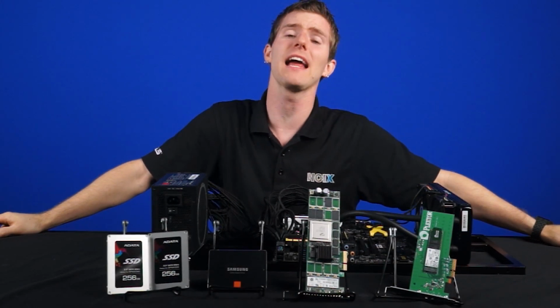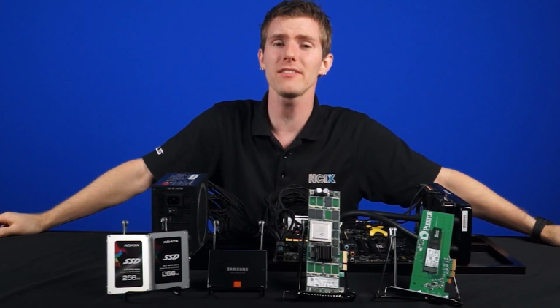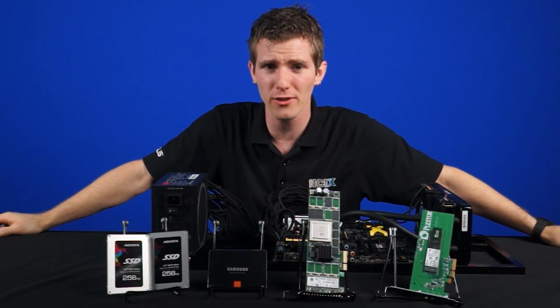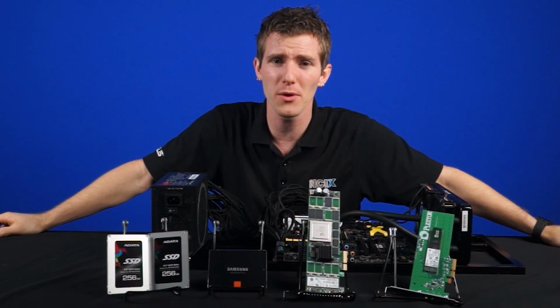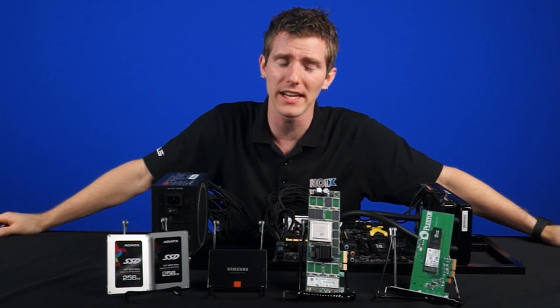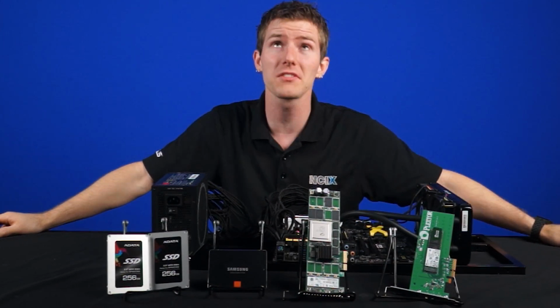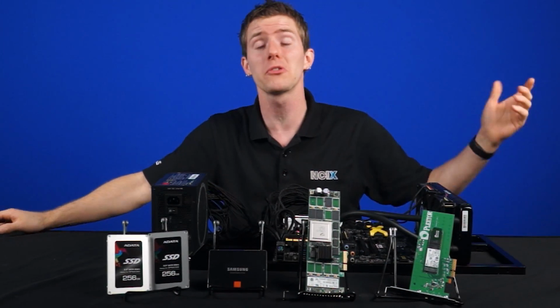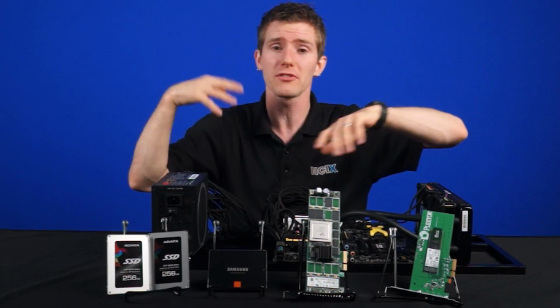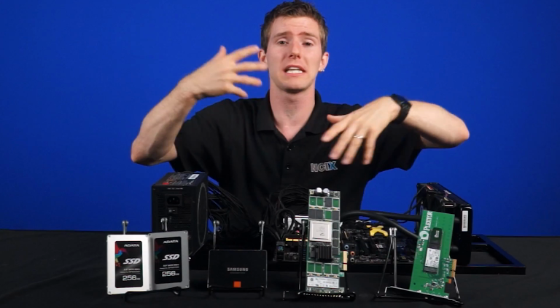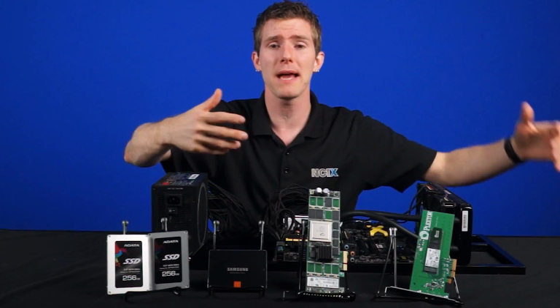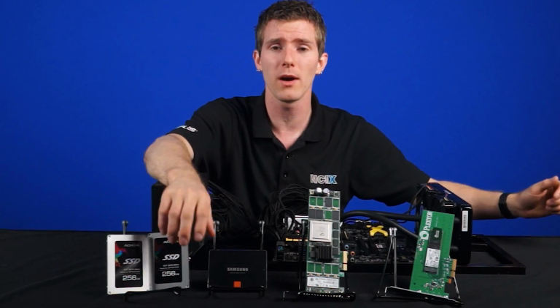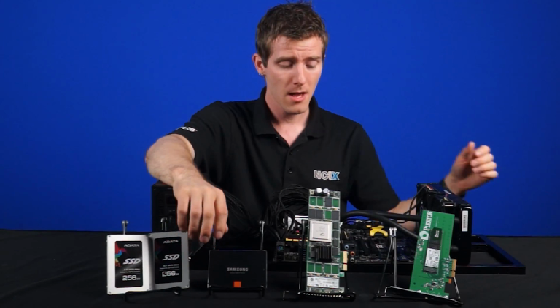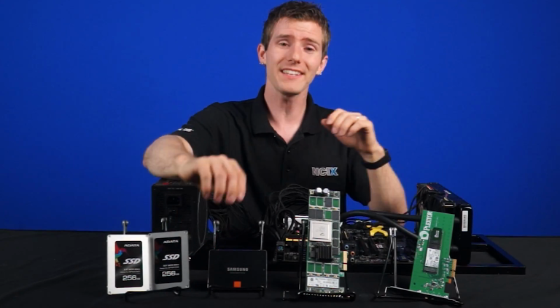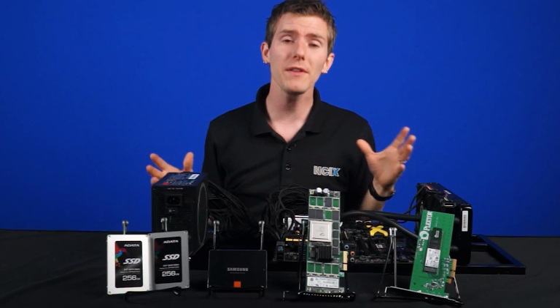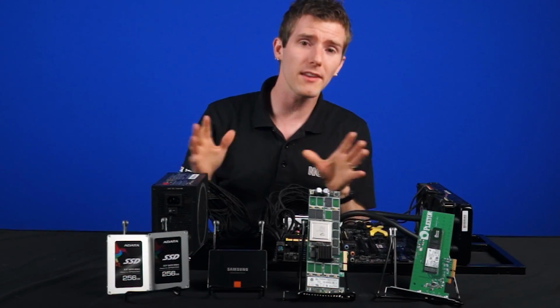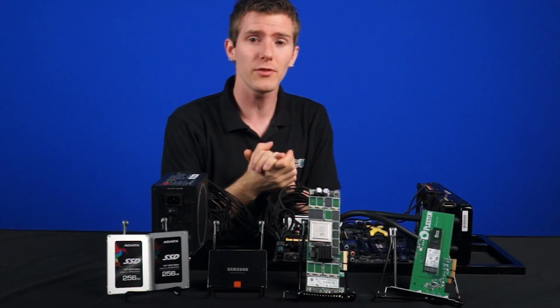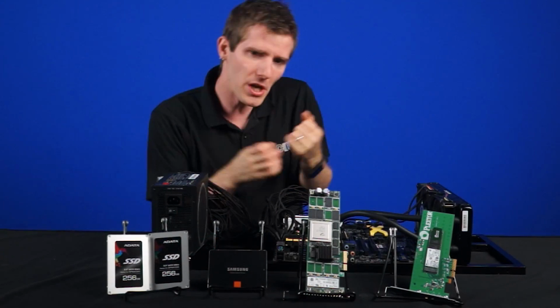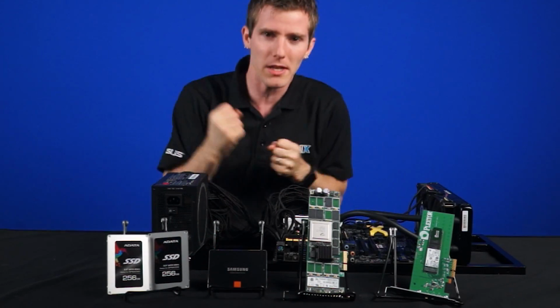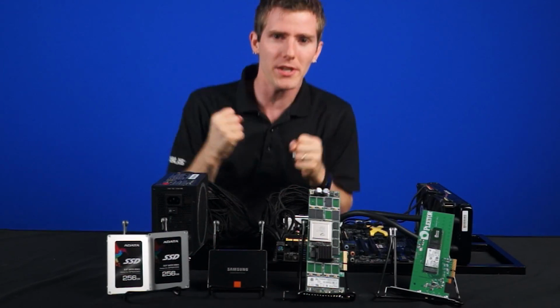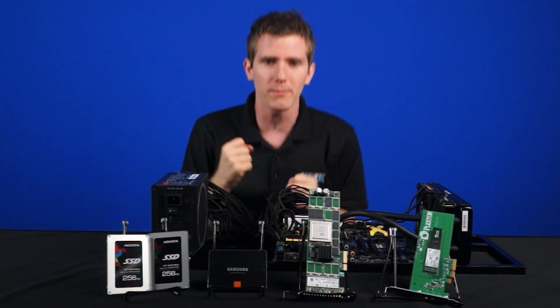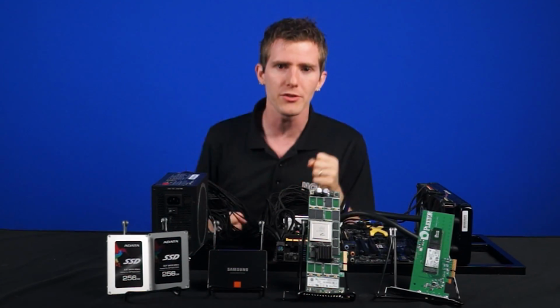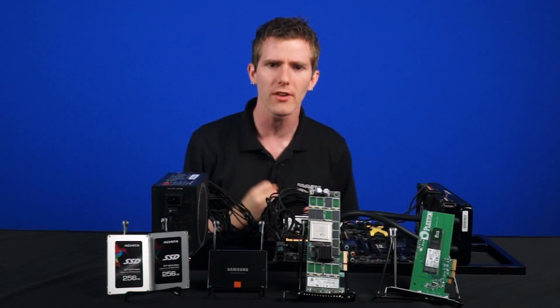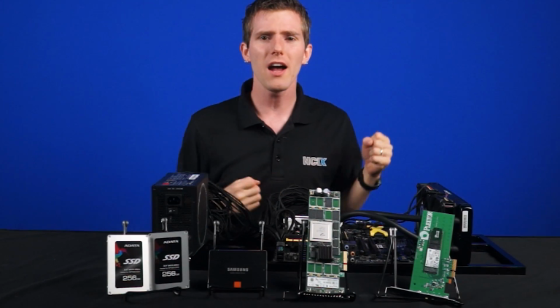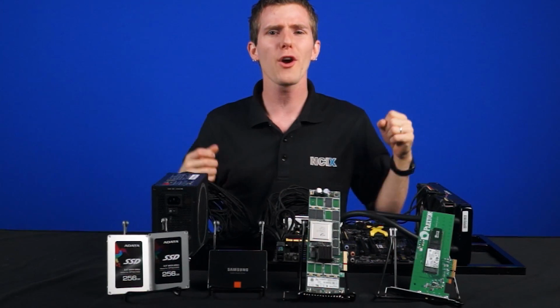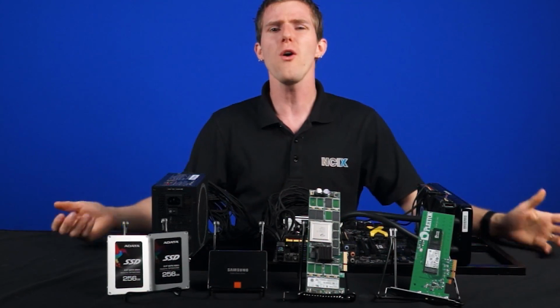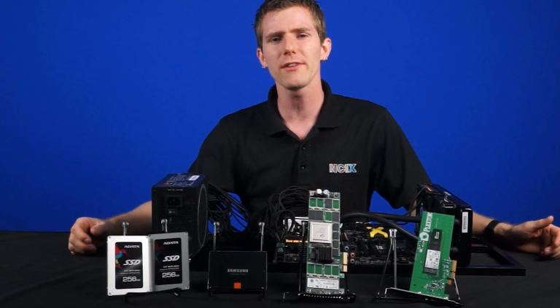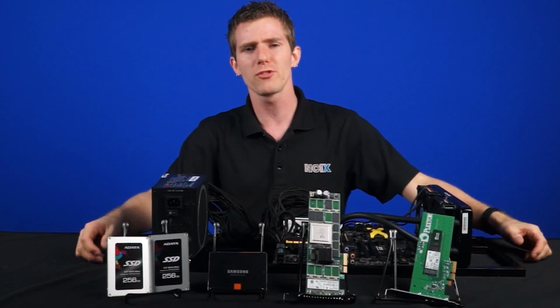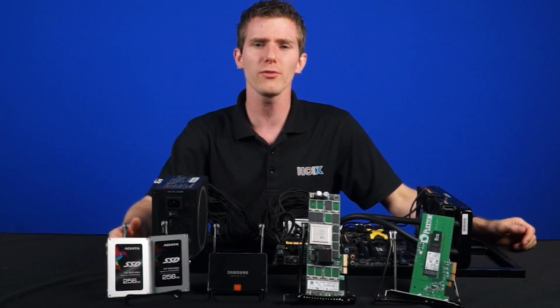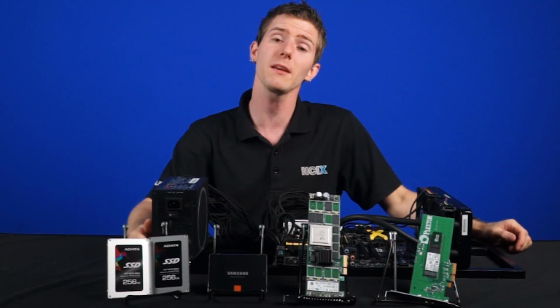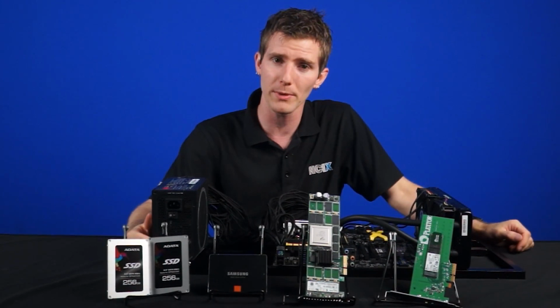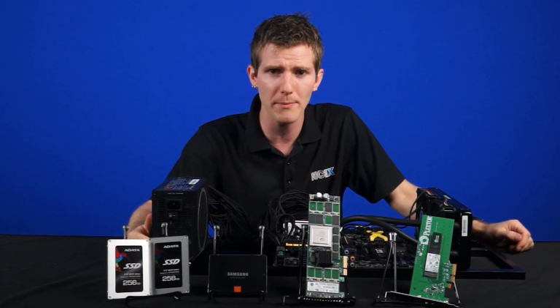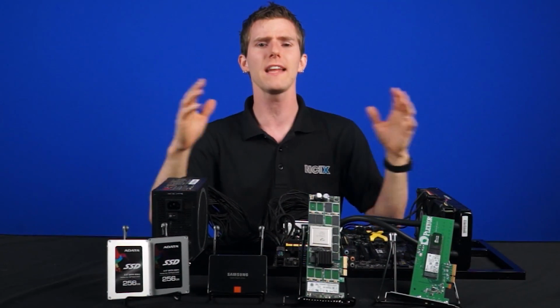SSDs are all those things, mostly, unless you want a really high-capacity one. But even within SSDs, there are so many different options to choose from that it can be a little bit overwhelming.